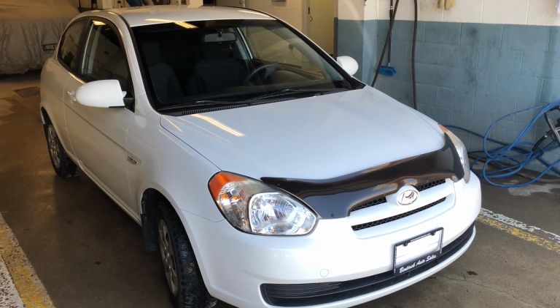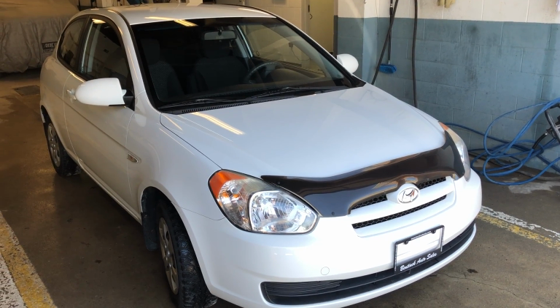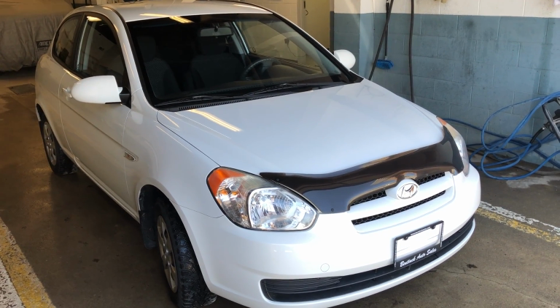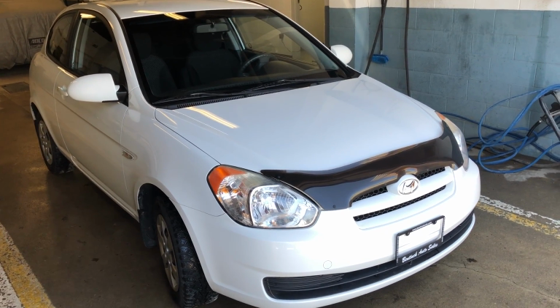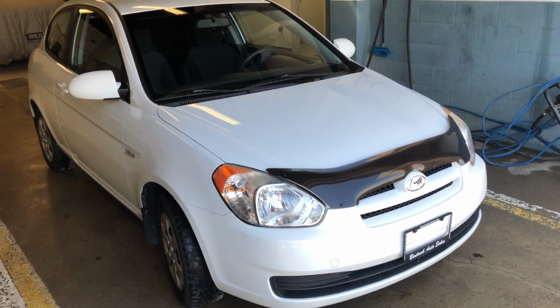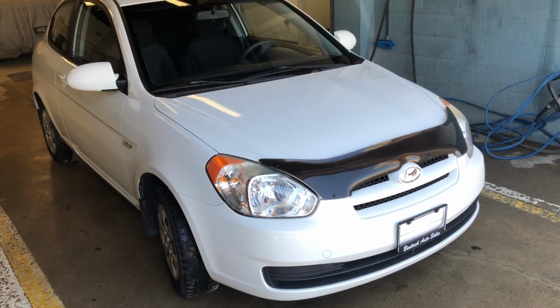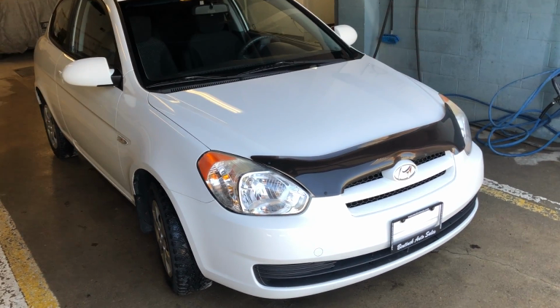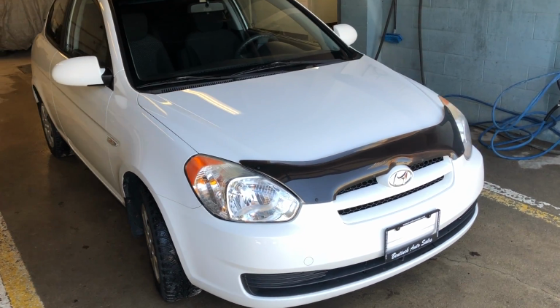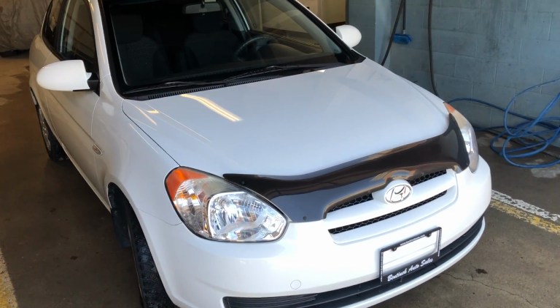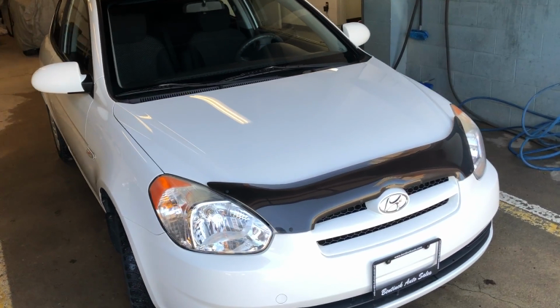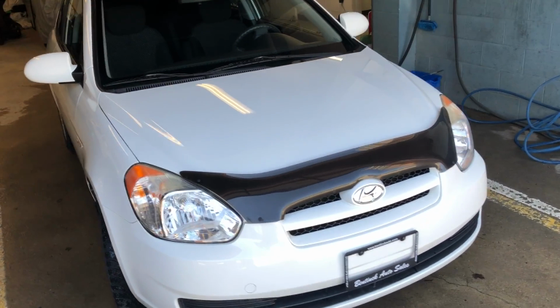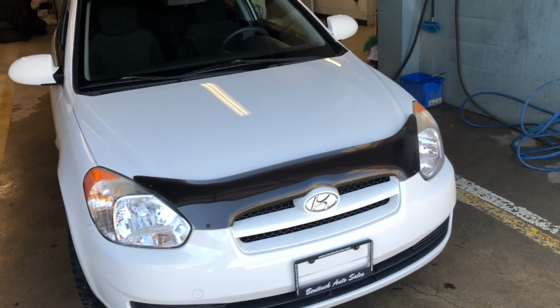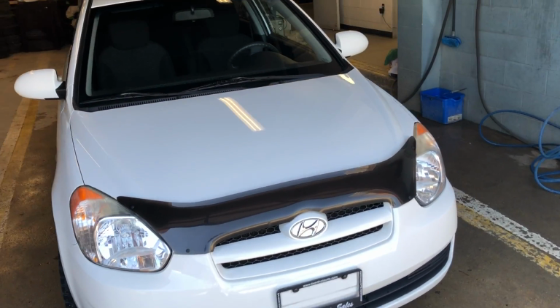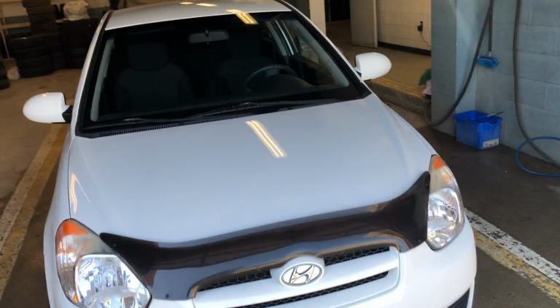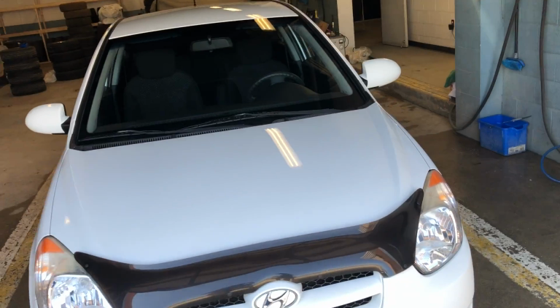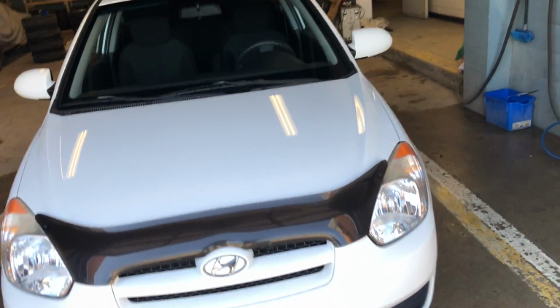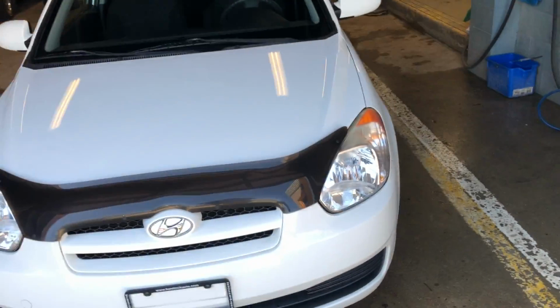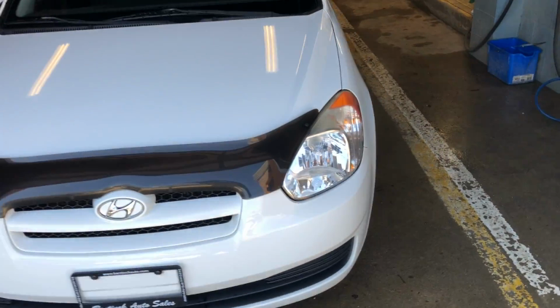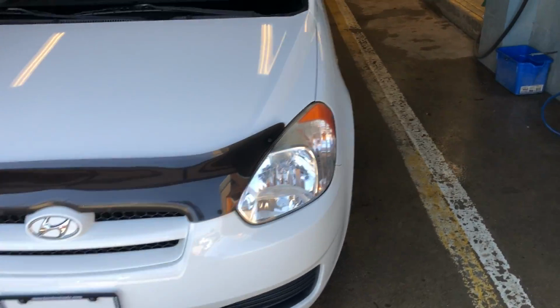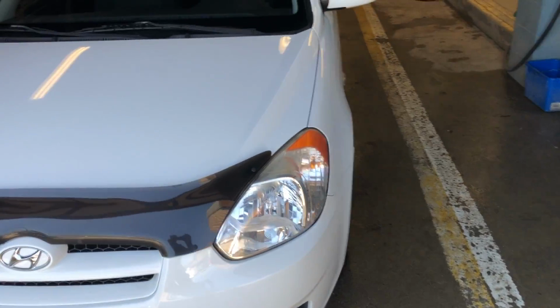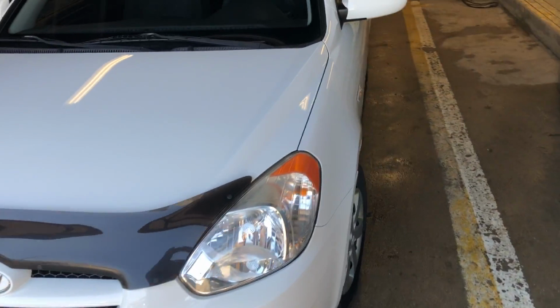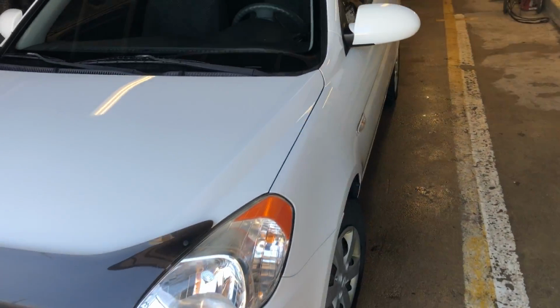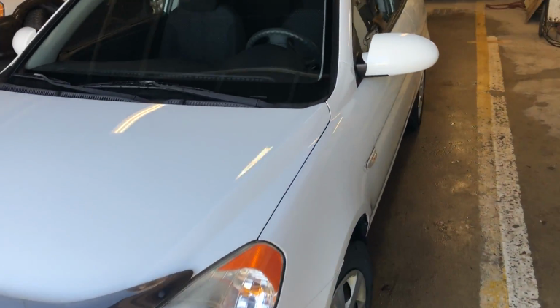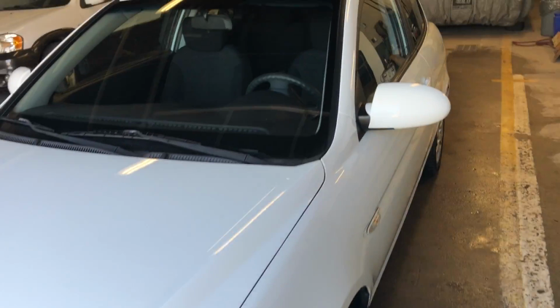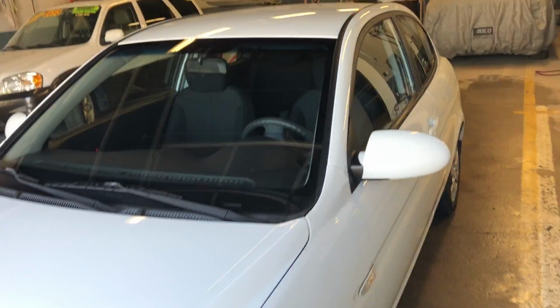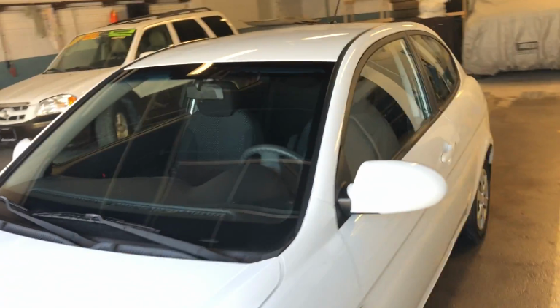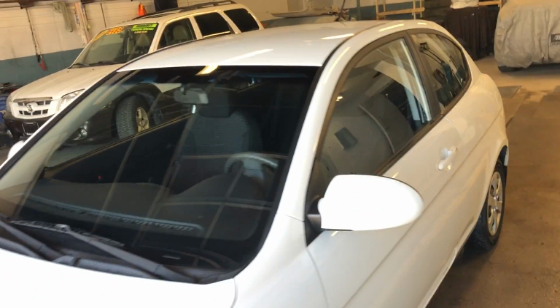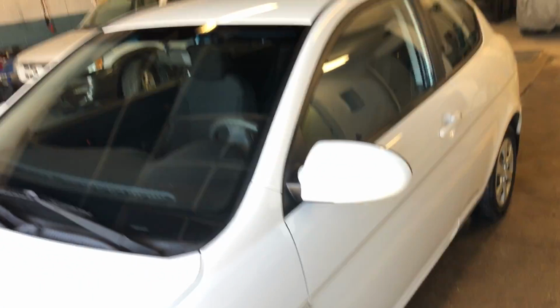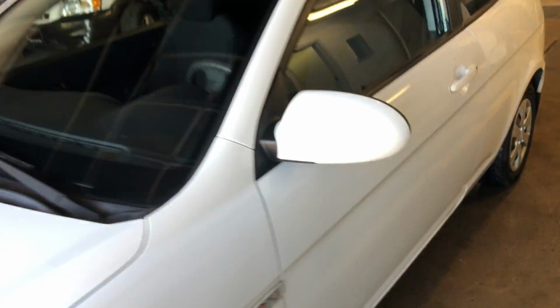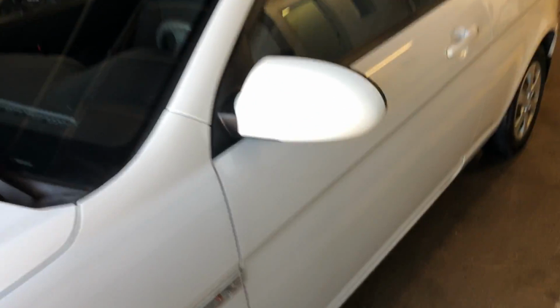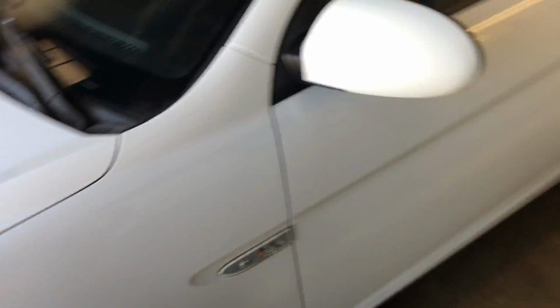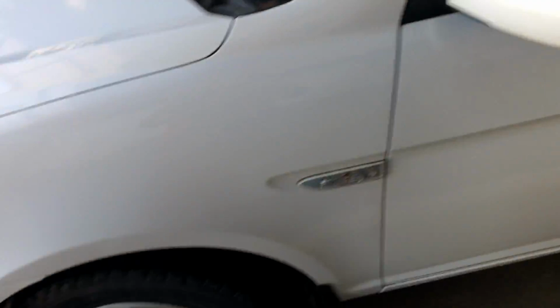Hey there, today at Benecaro Sales we have a 2009 Hyundai Accent. It's a two-door, nice little car, and paint condition is excellent.